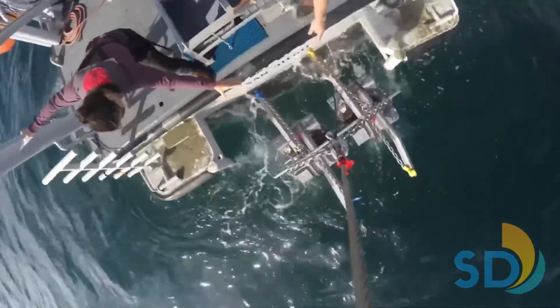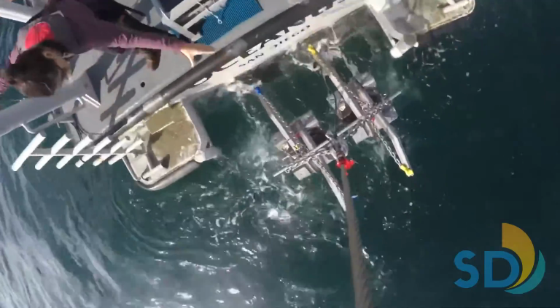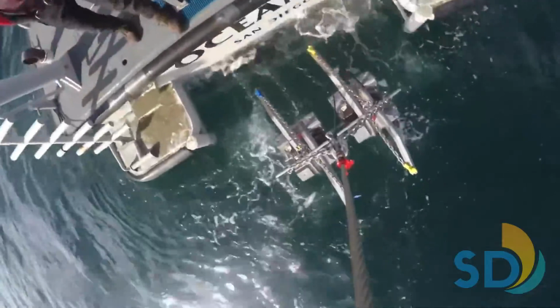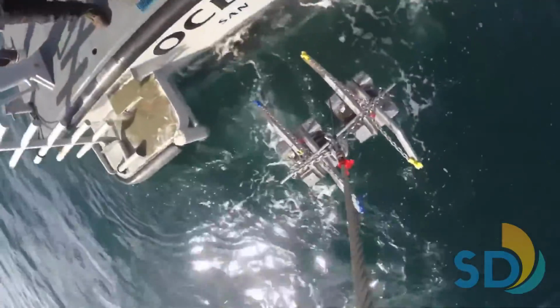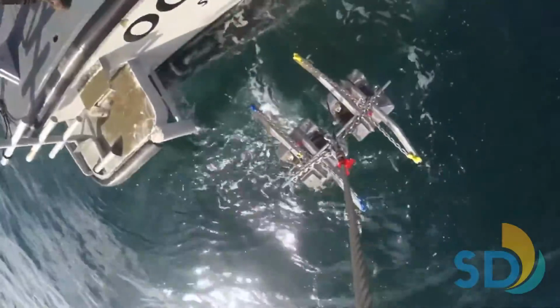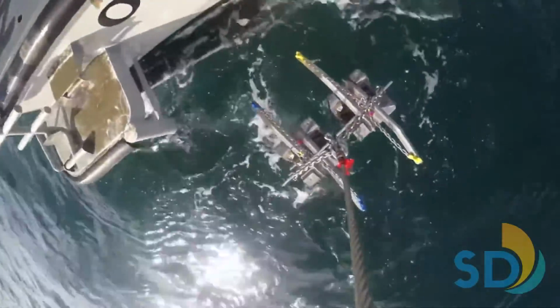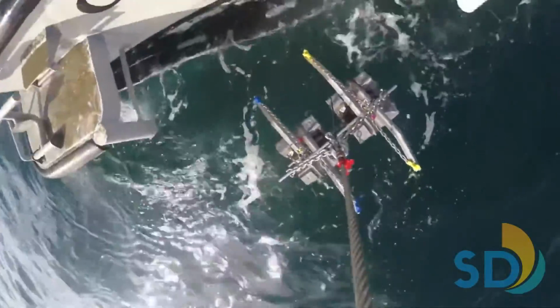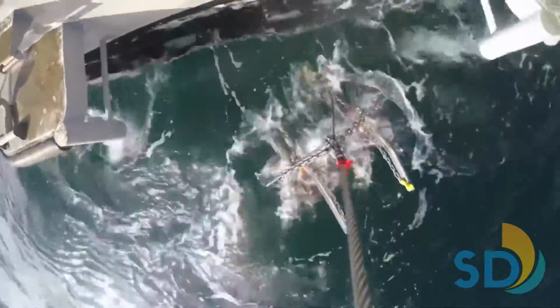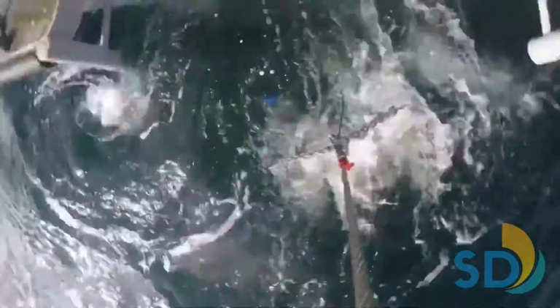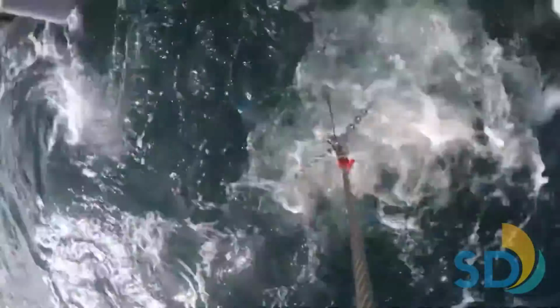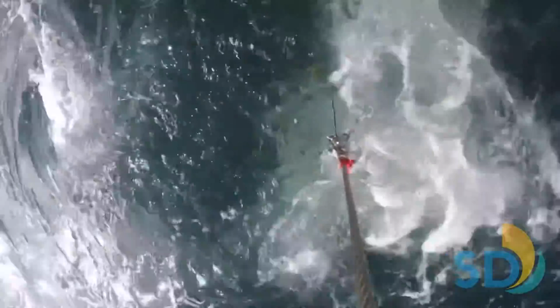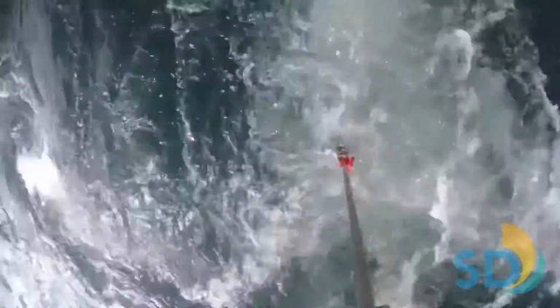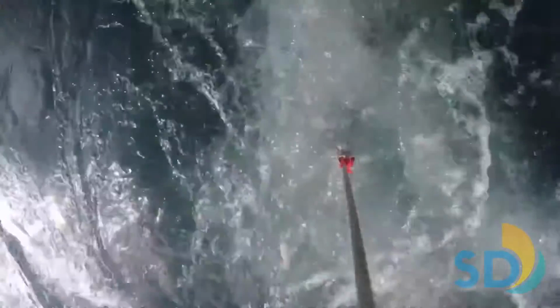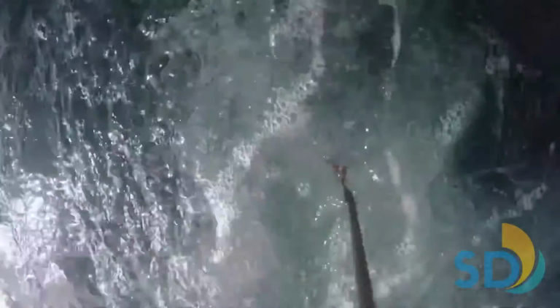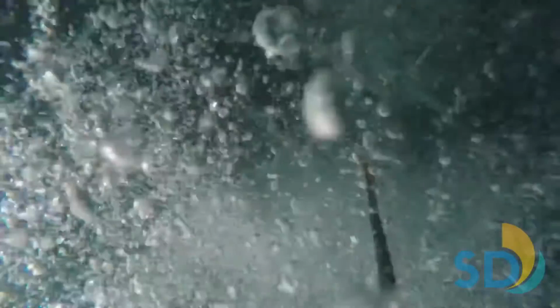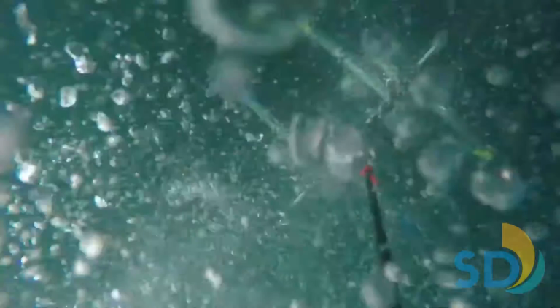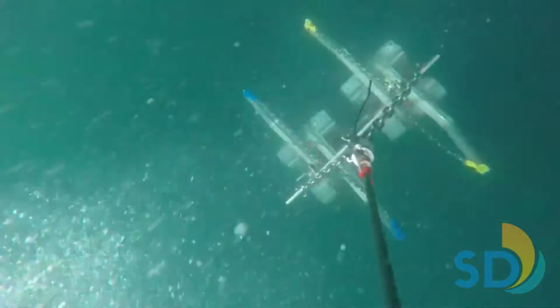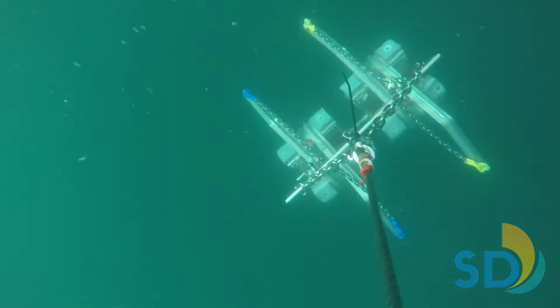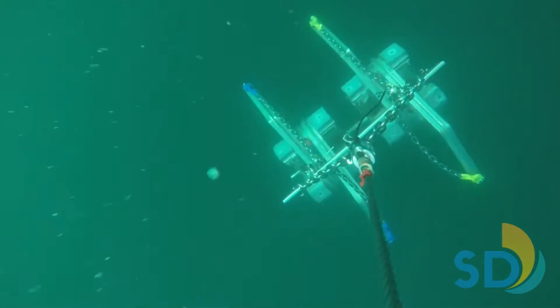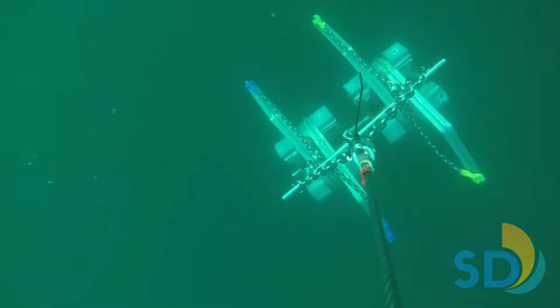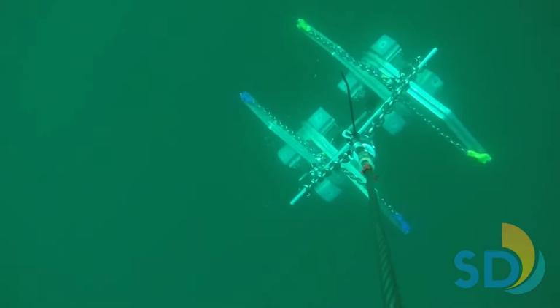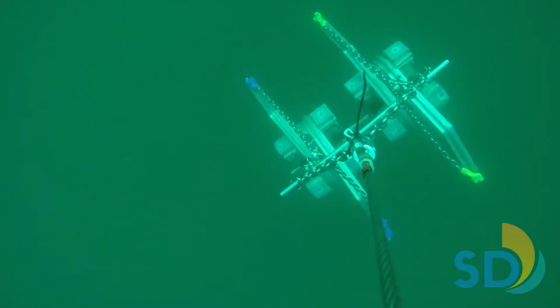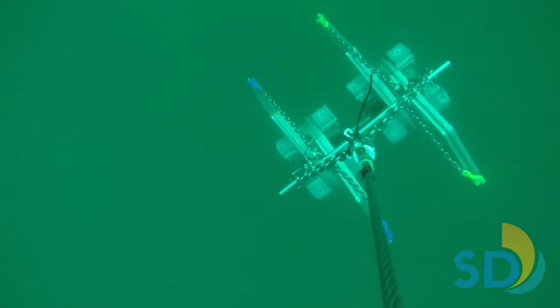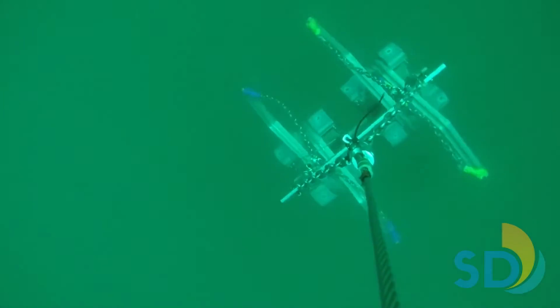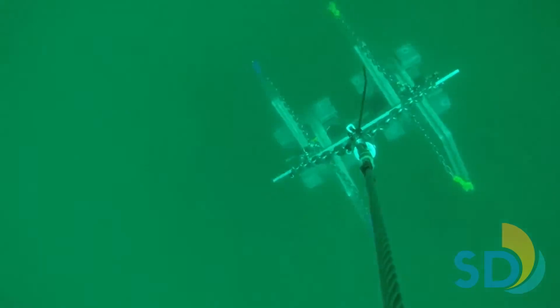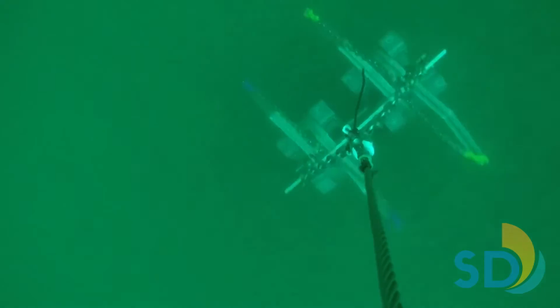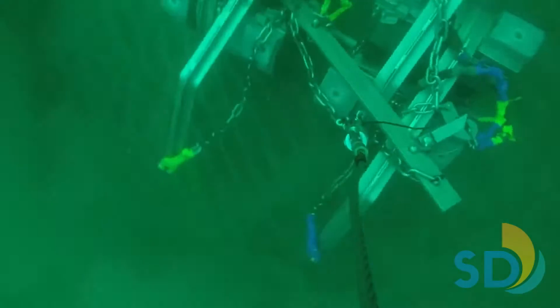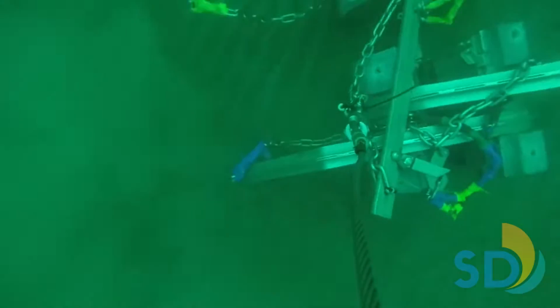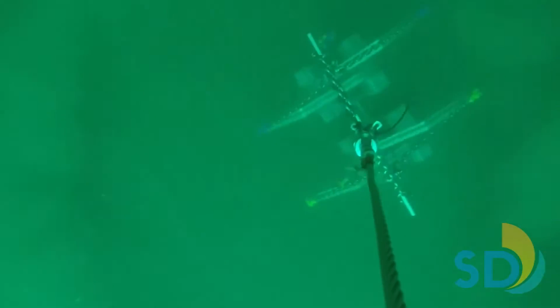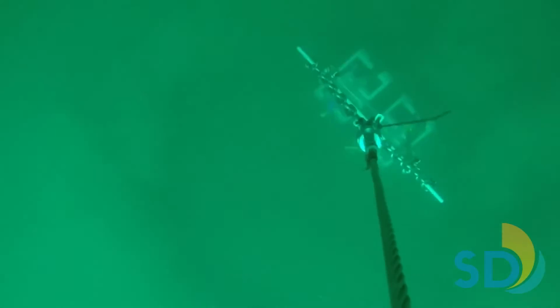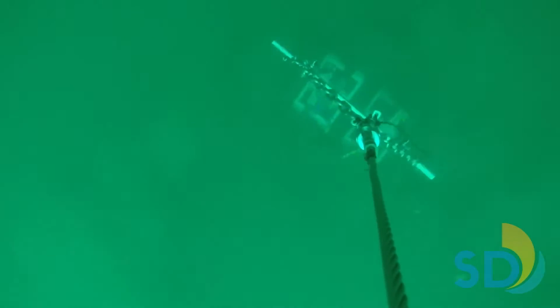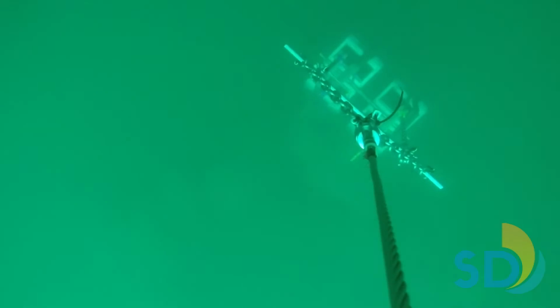We send down this device, known as a Vanveen grab, from the surface to collect sand, mud, and creatures that live on the bottom. We need to aim the grab over a specific area of the ocean, send it down, and once it hits the bottom, the grab snaps closed to capture a sample.